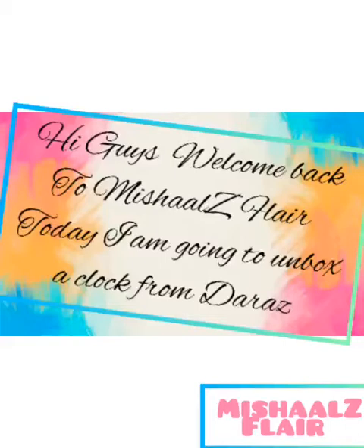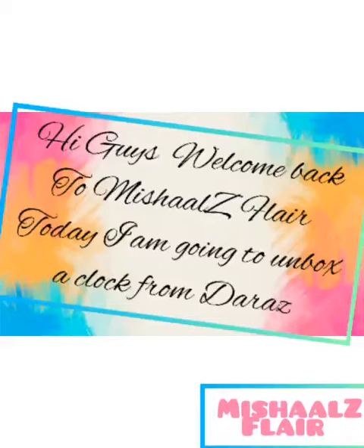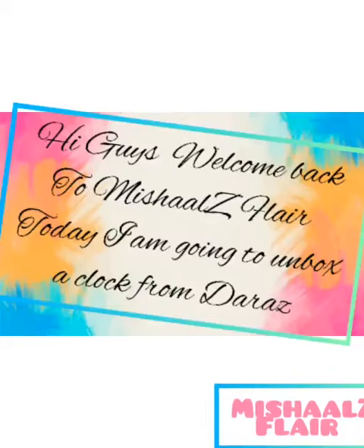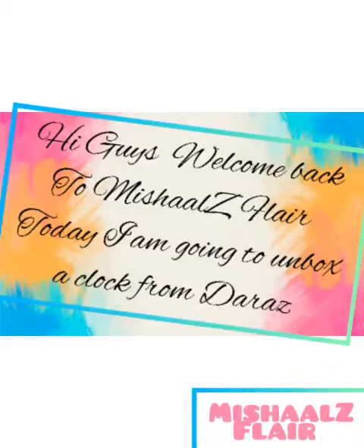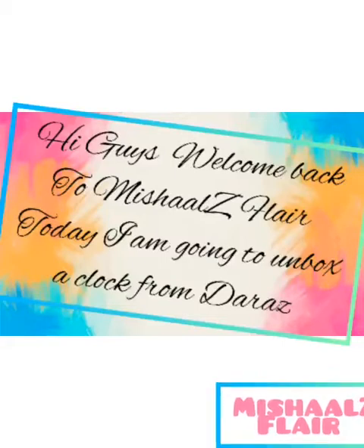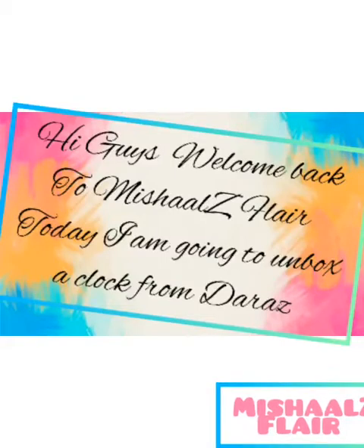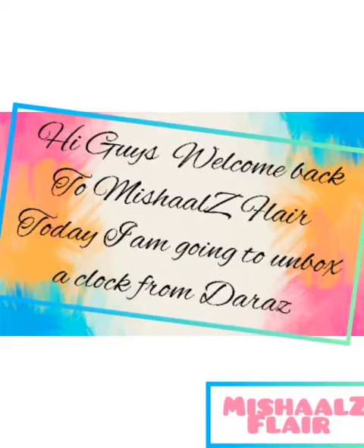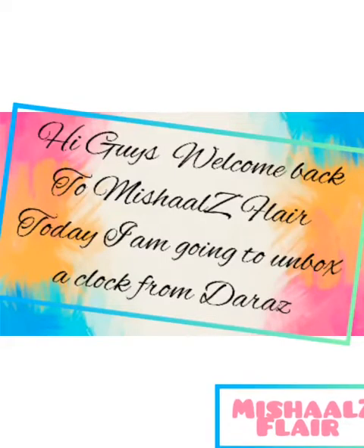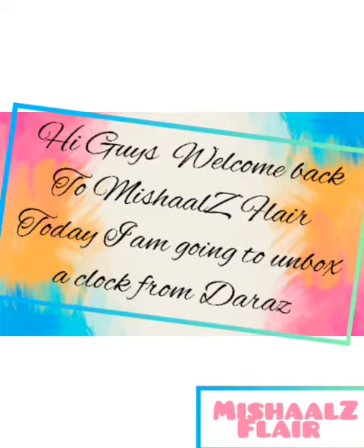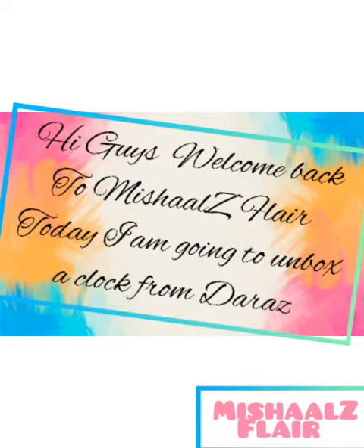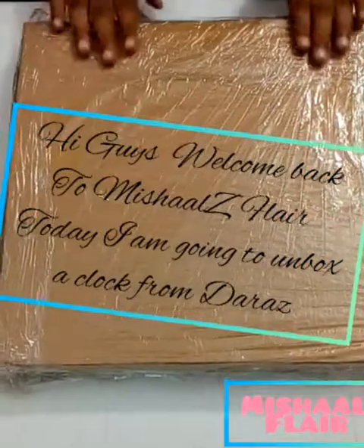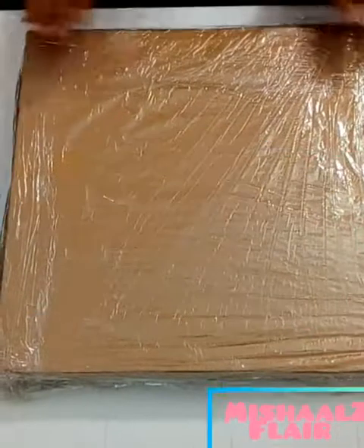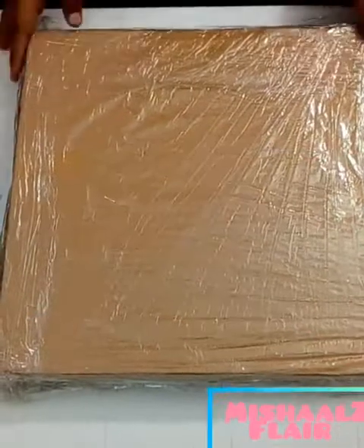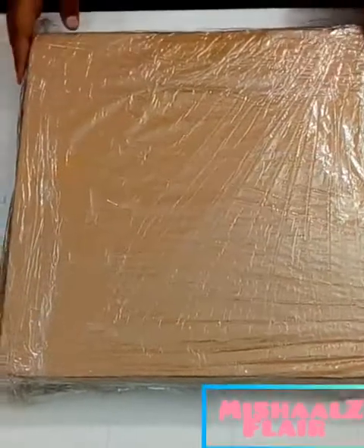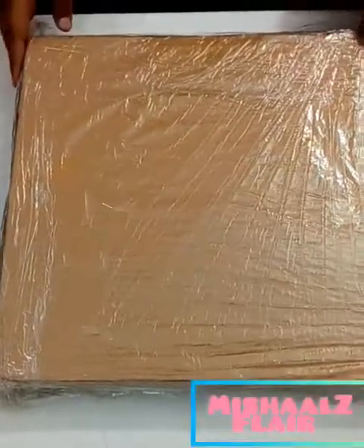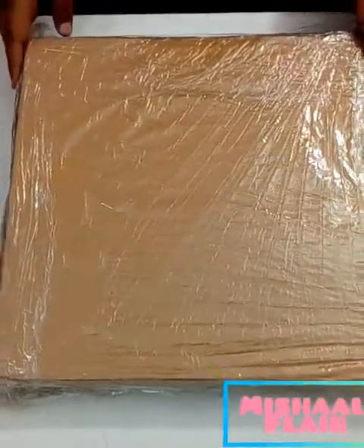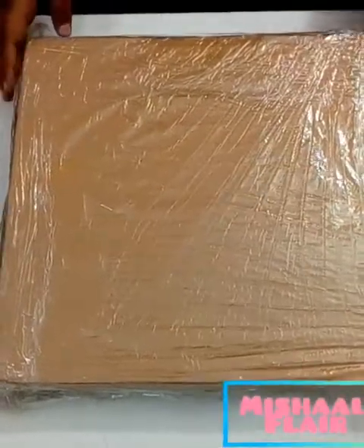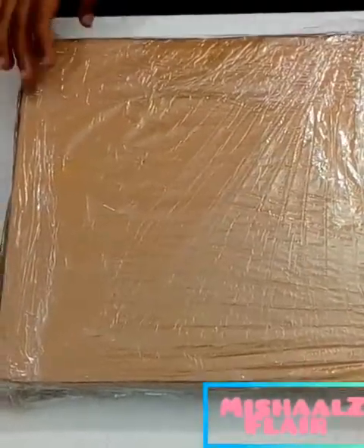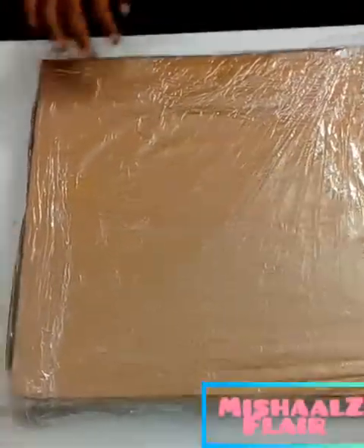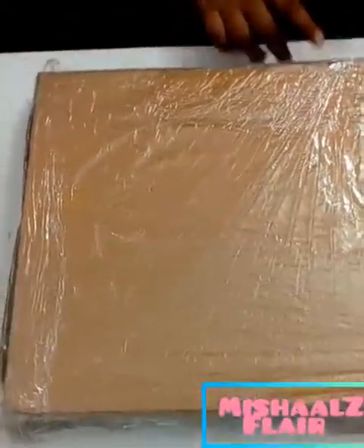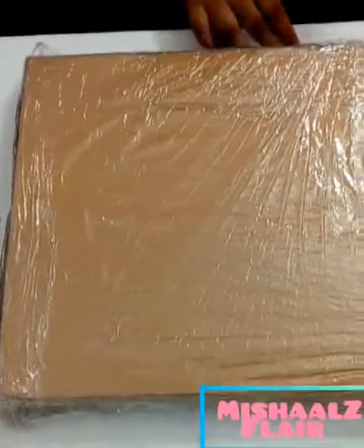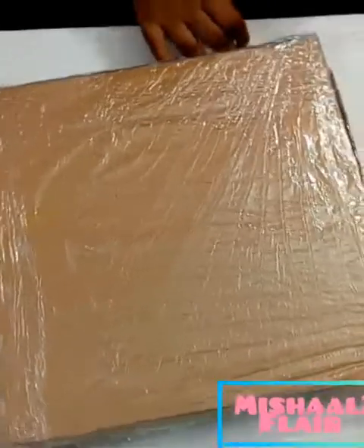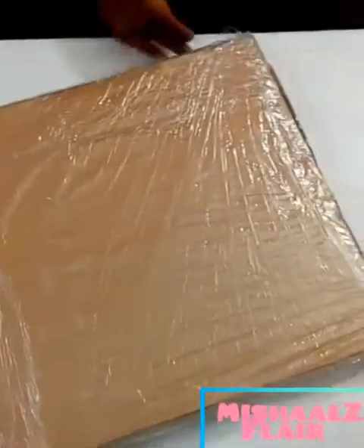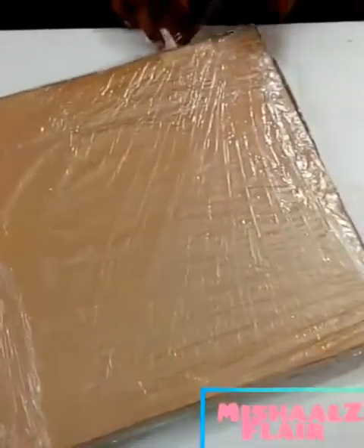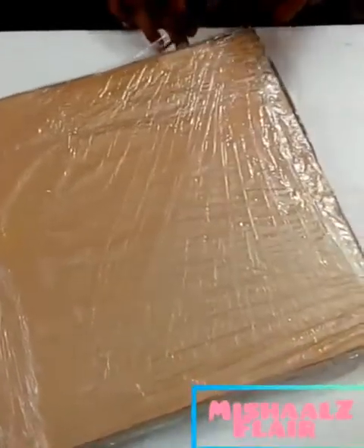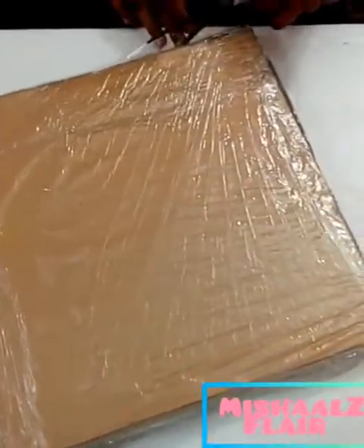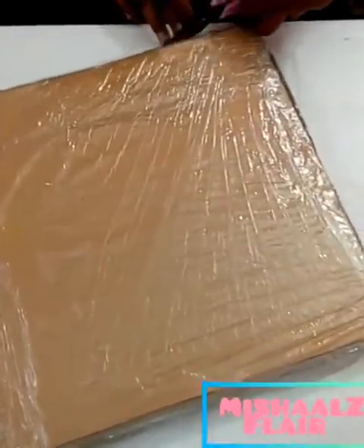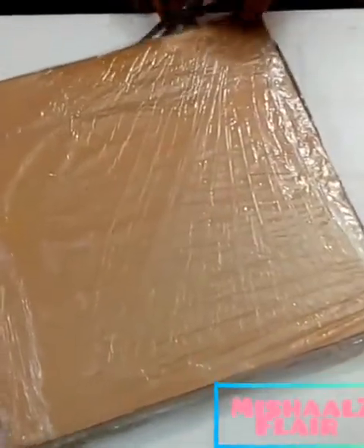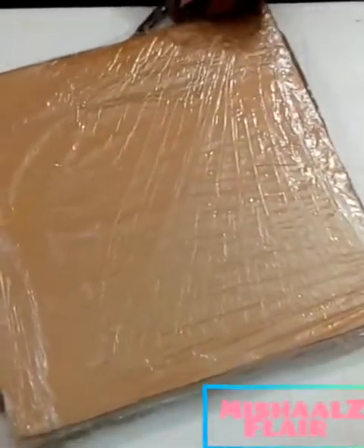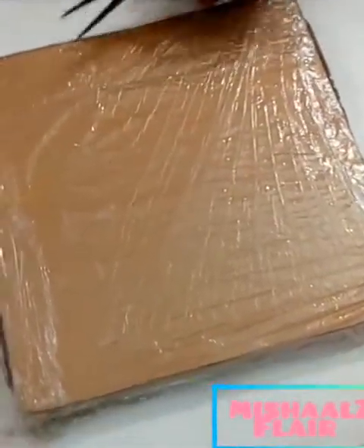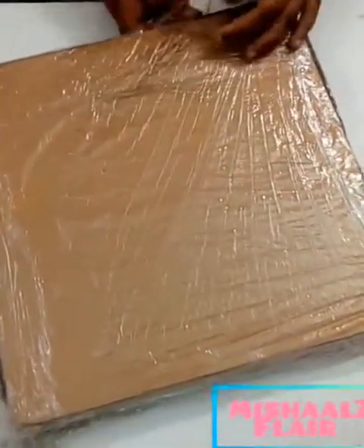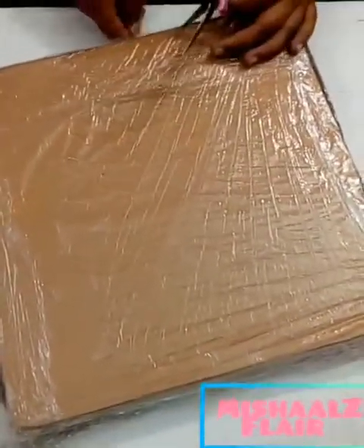Hey guys, welcome back to my channel. My name is Misha and welcome back to Mishaasler. In this video, I am going to unbox the RAS parcel that I asked for.